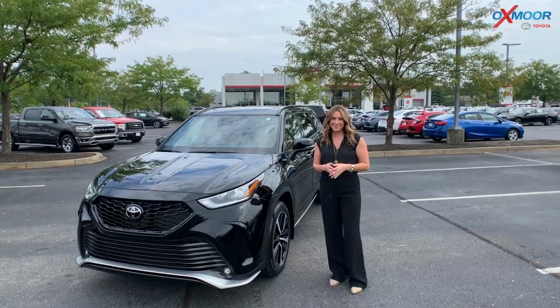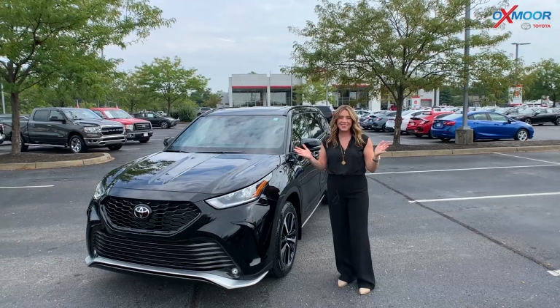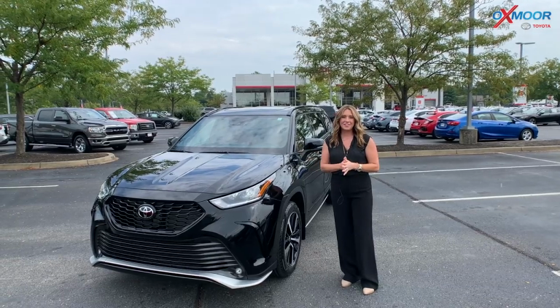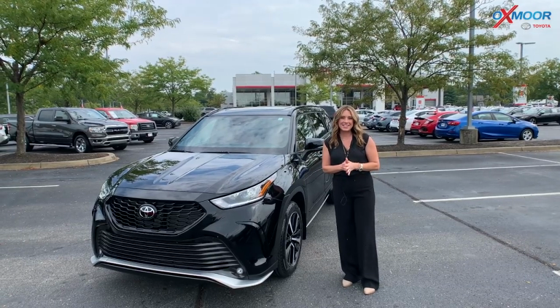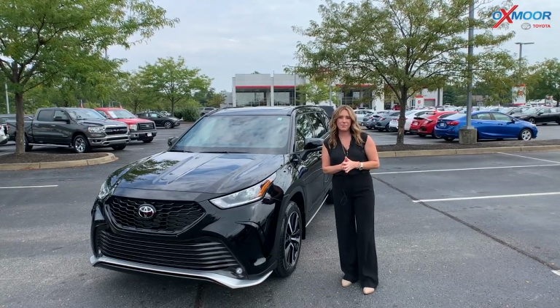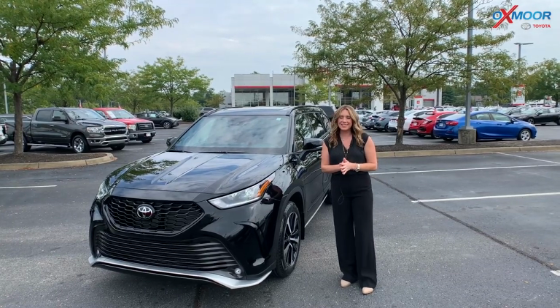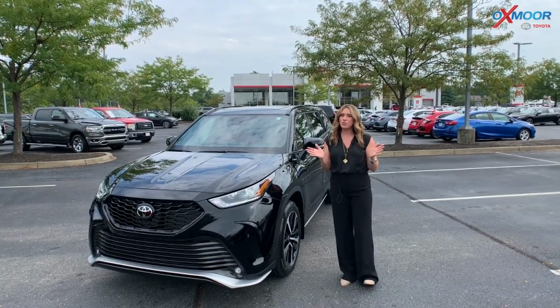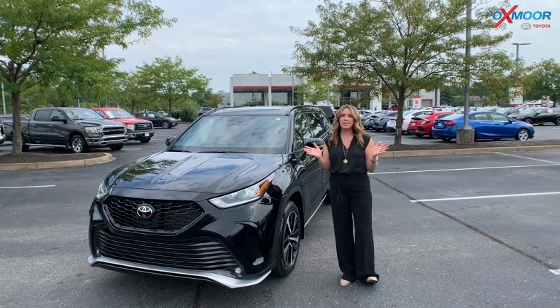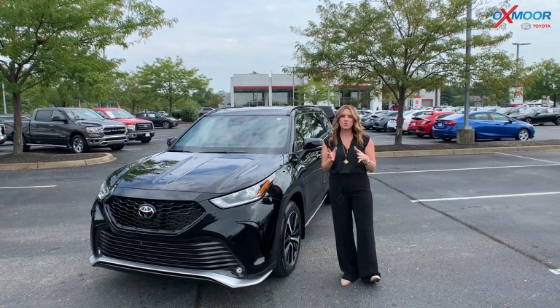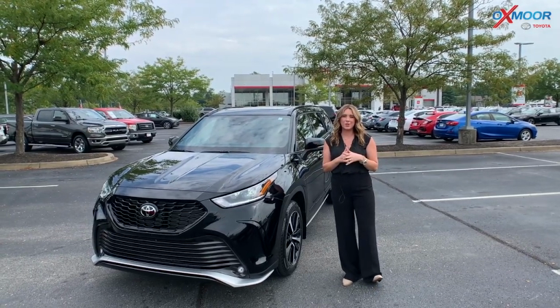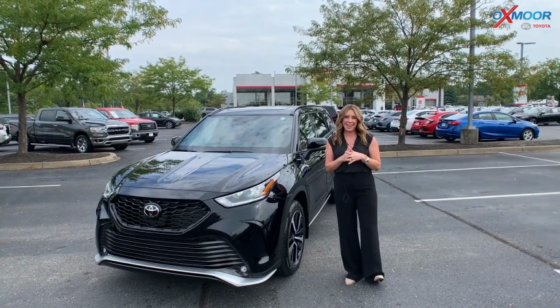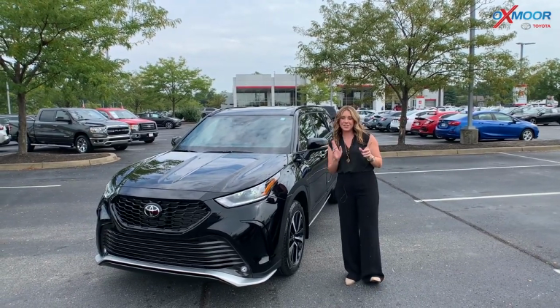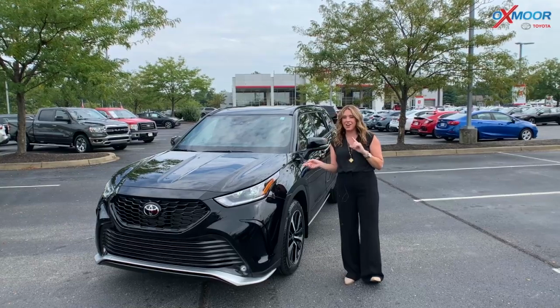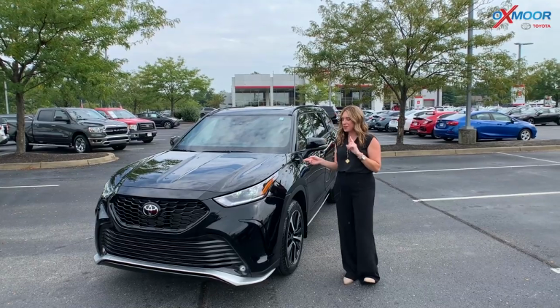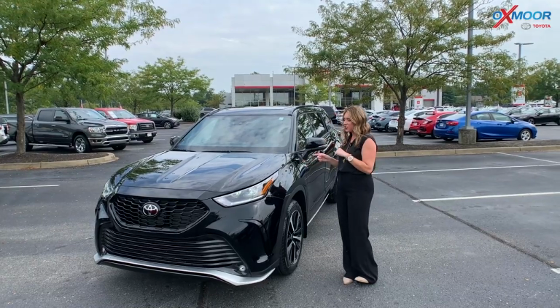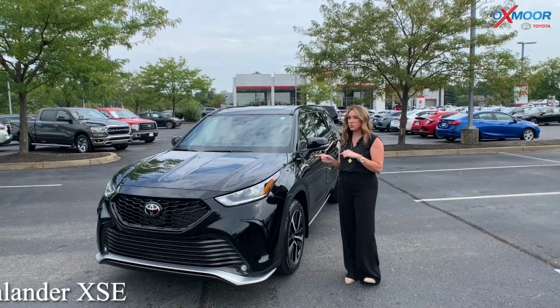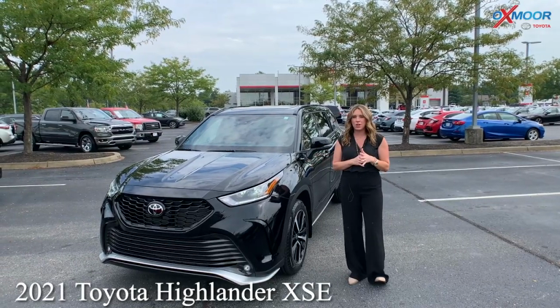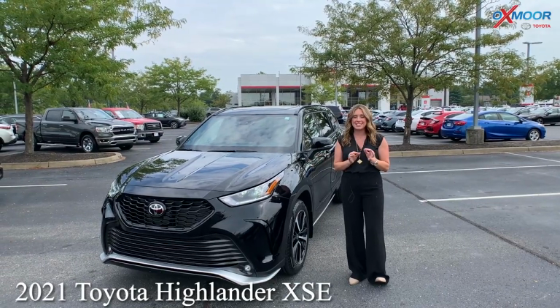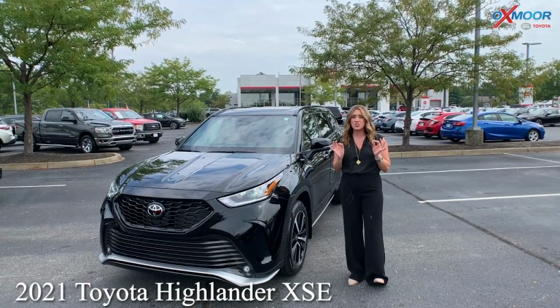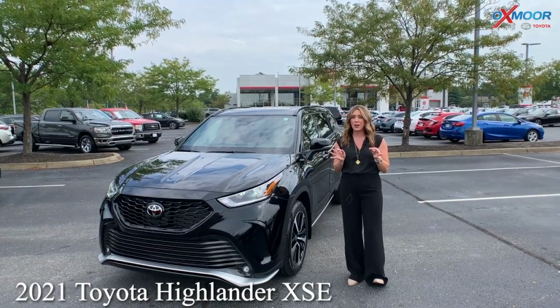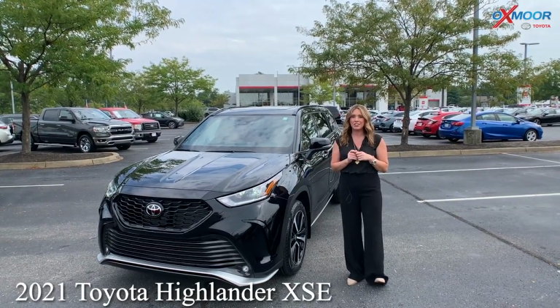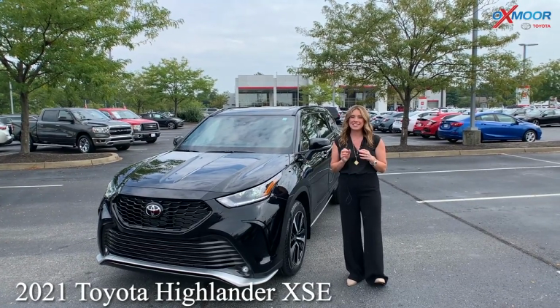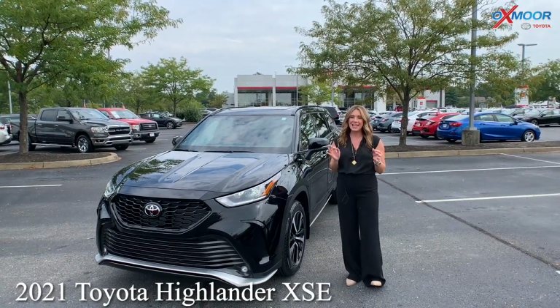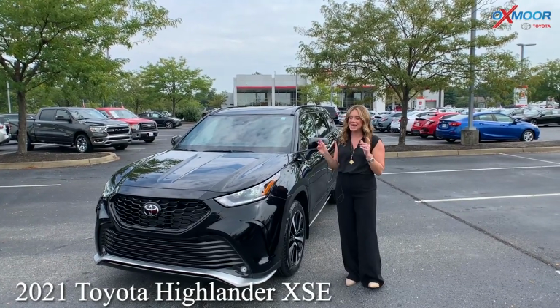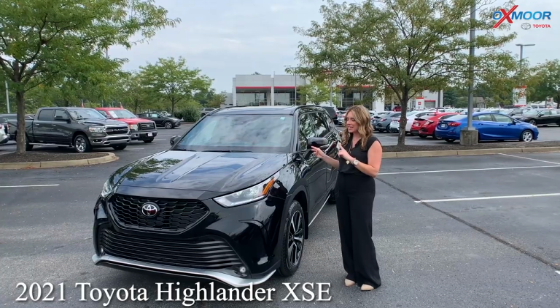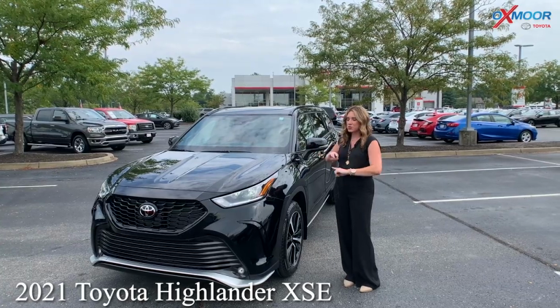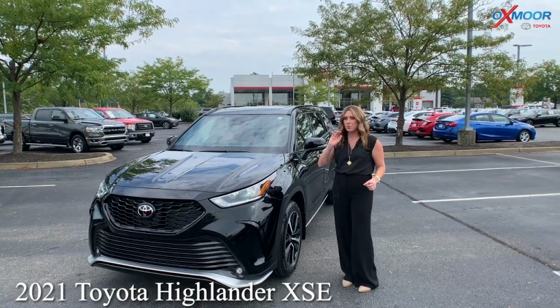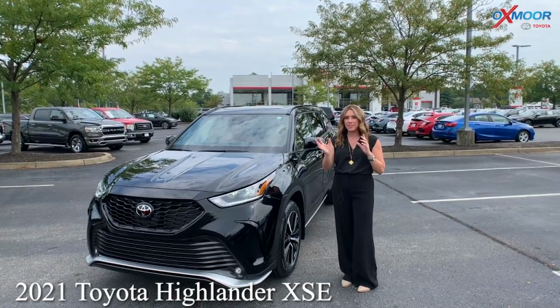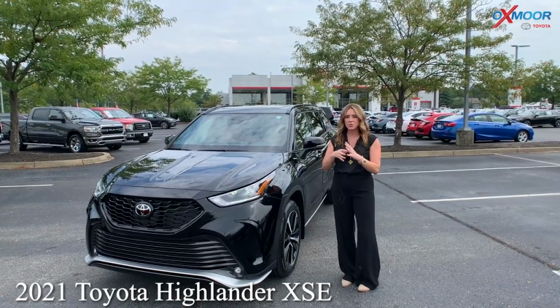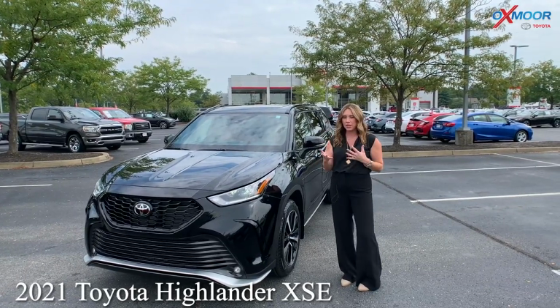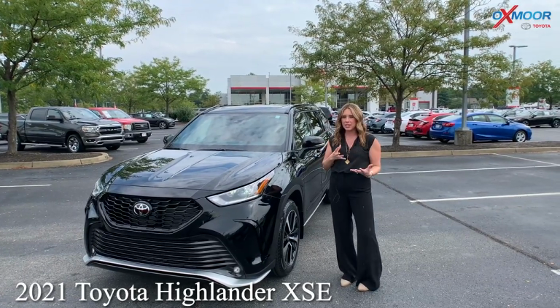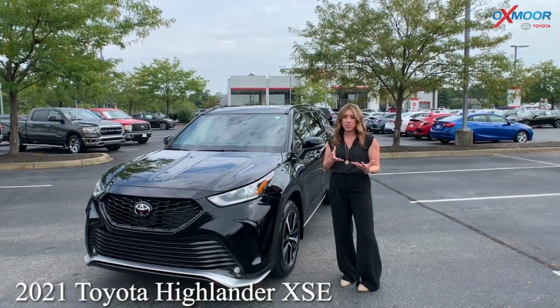Hello everyone, it's Gabrielle and I'm over here at Oxmoor Toyota today. We're going to talk a little bit about a 2021 Toyota Highlander — this is the XSE, so more of that sporty kind of look.